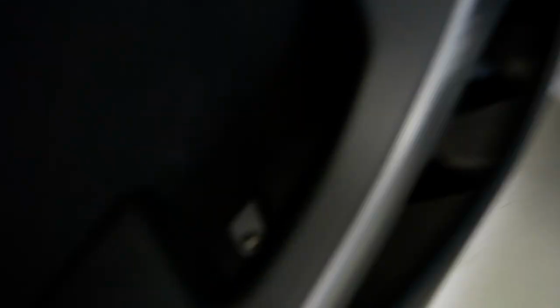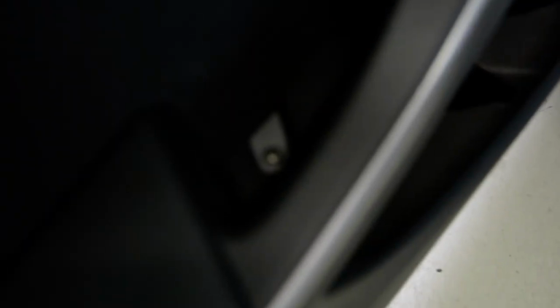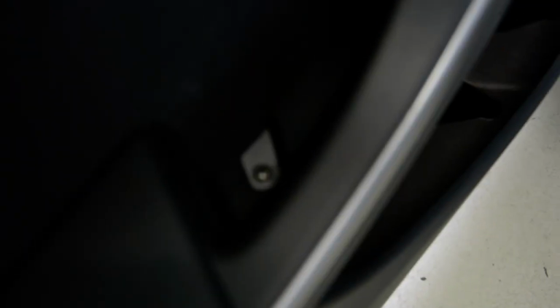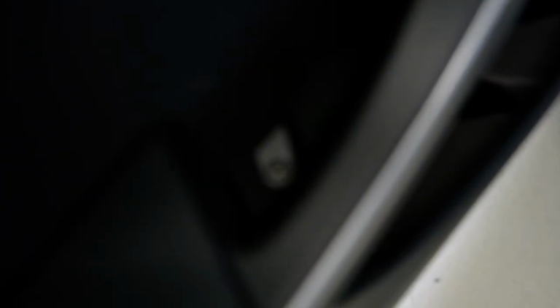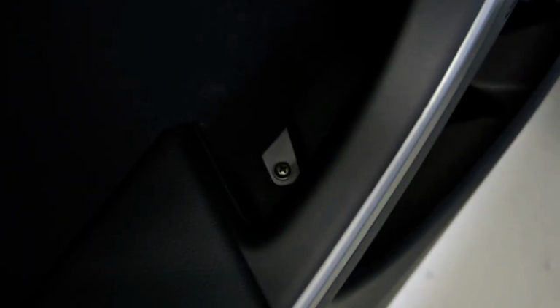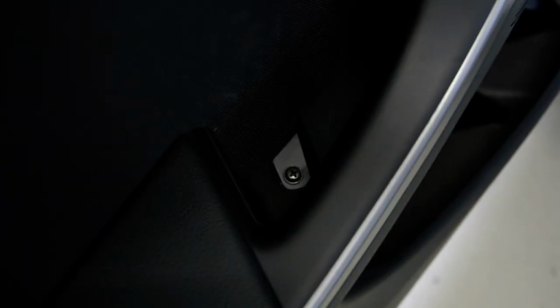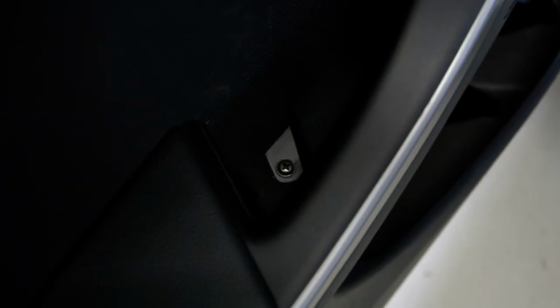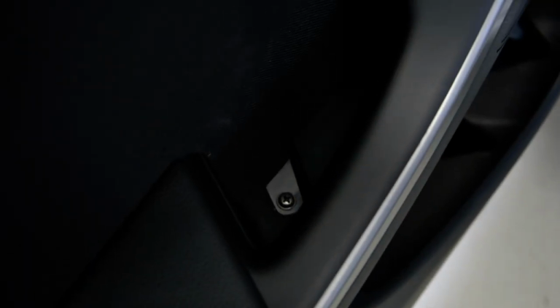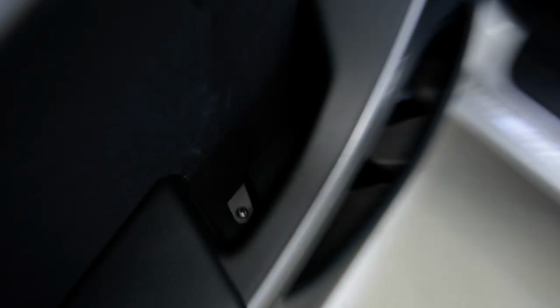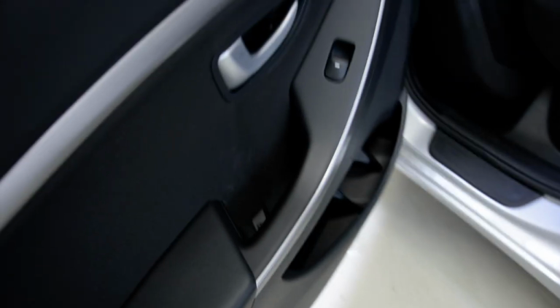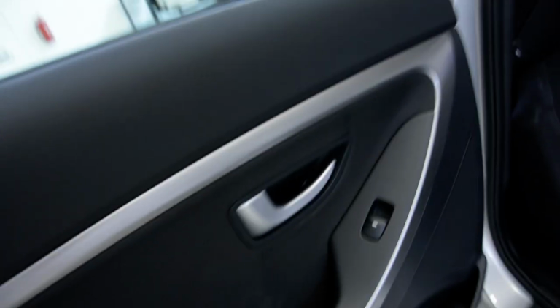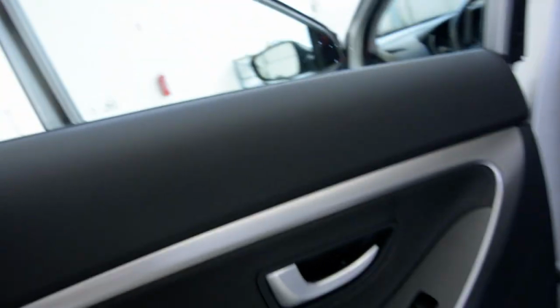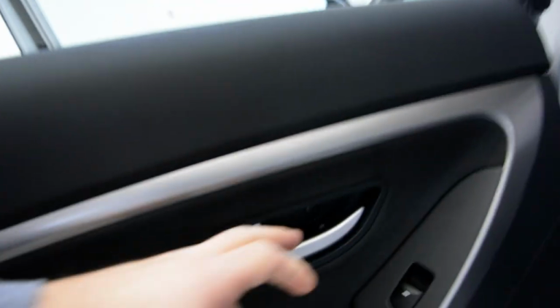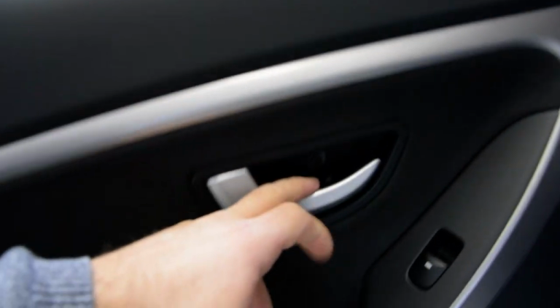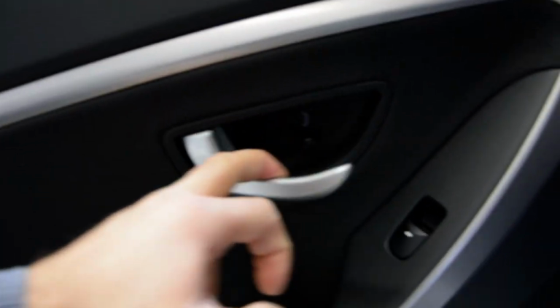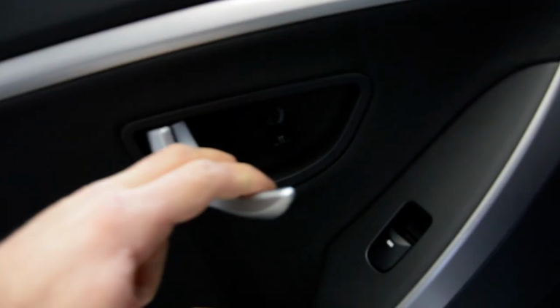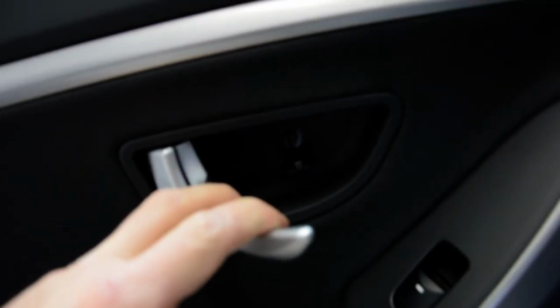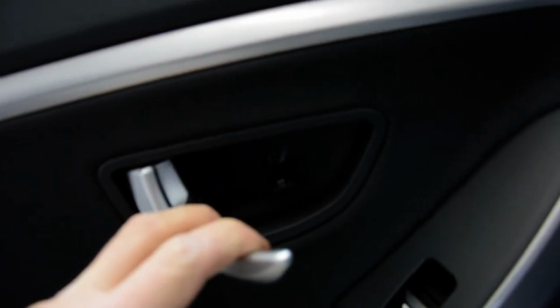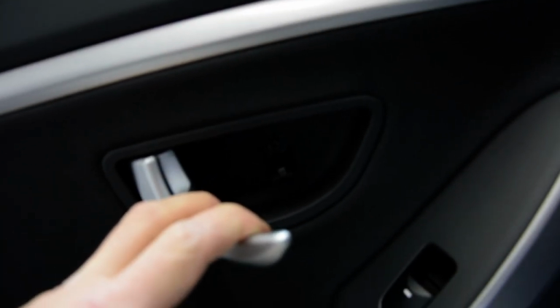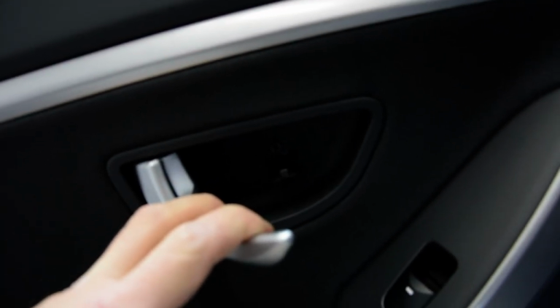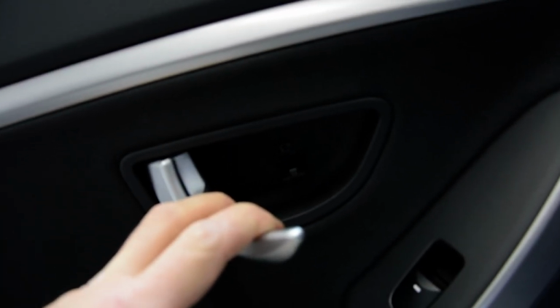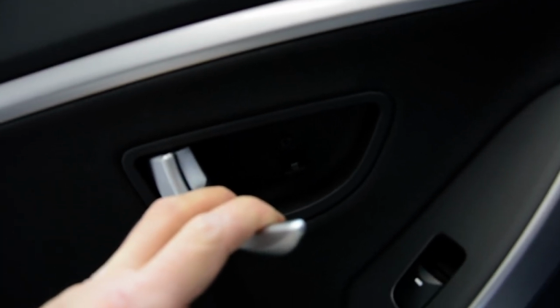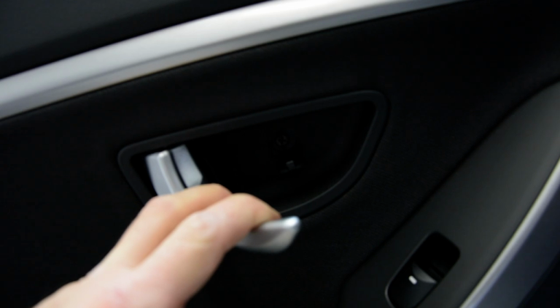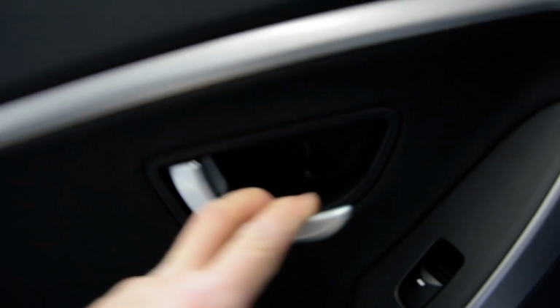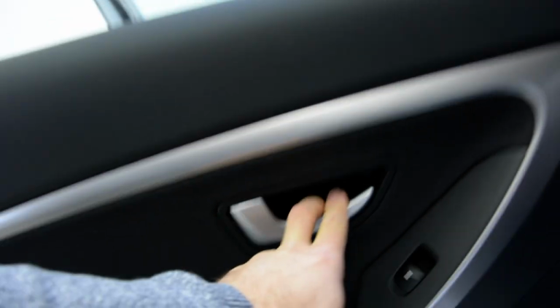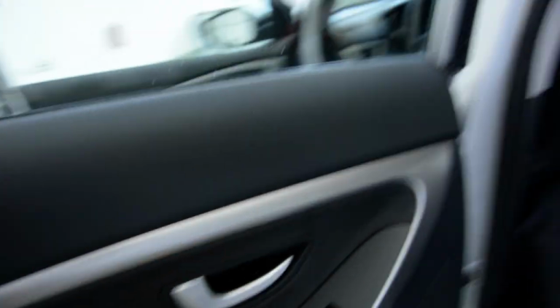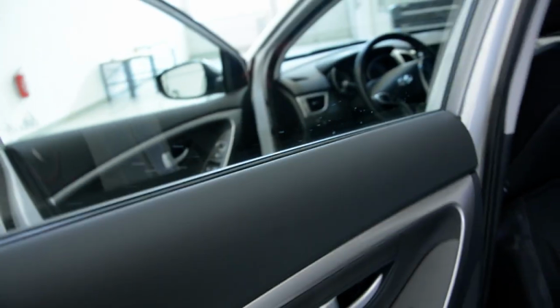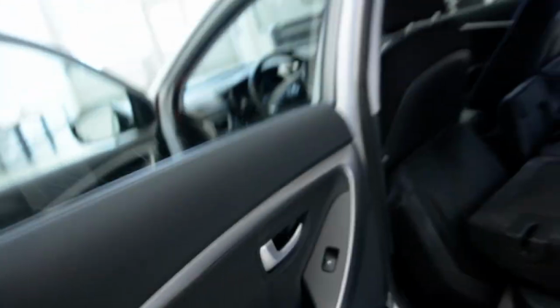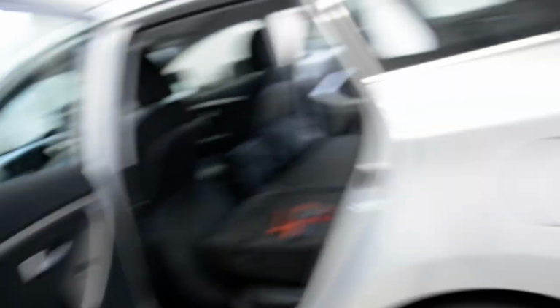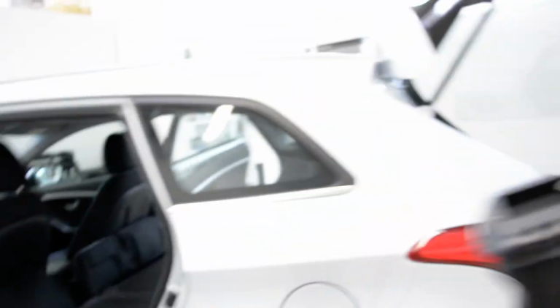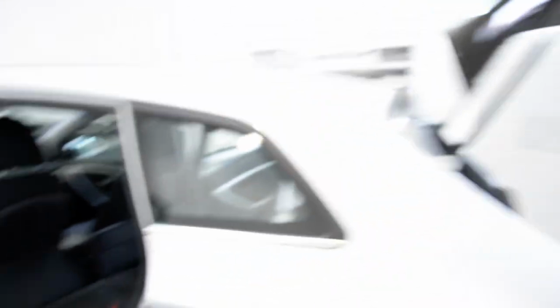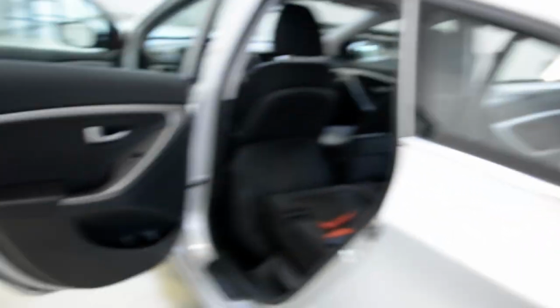One screw inside. One screw right here. Let's remove them.